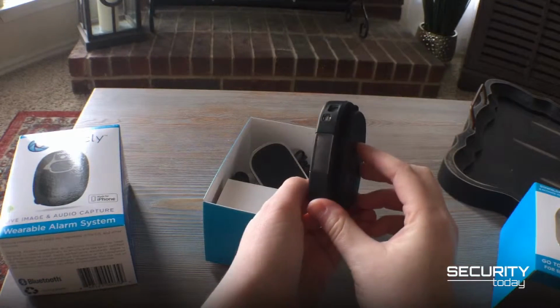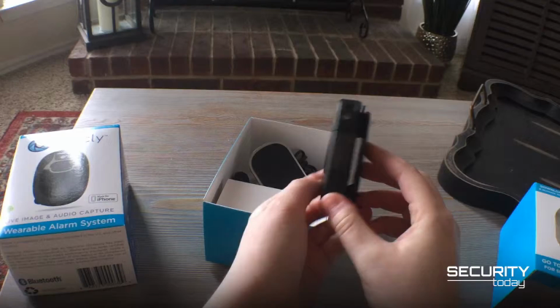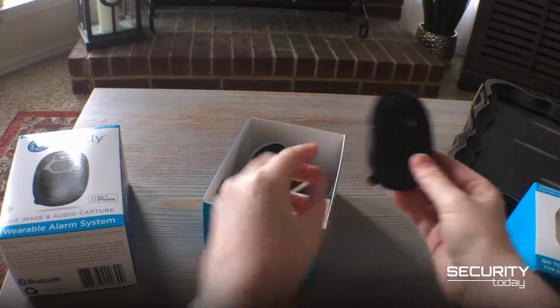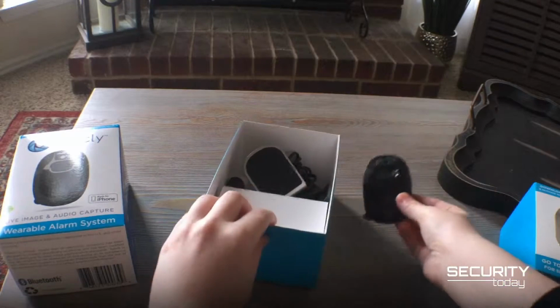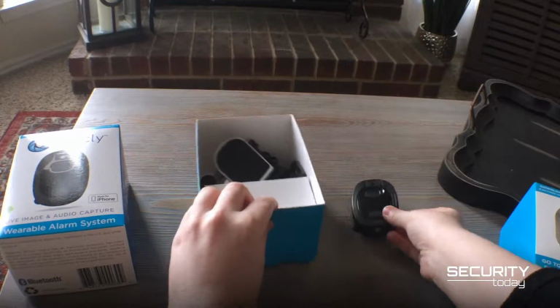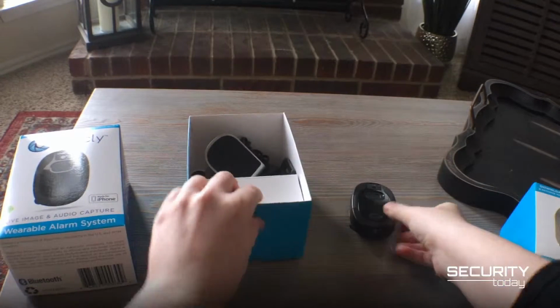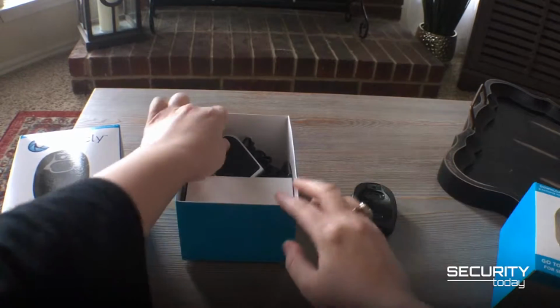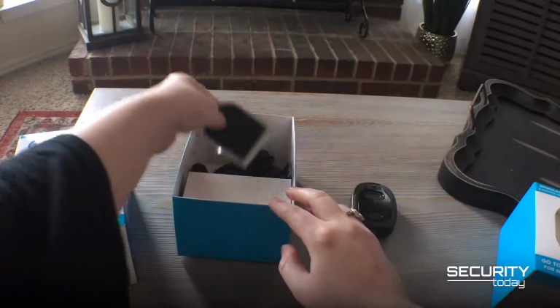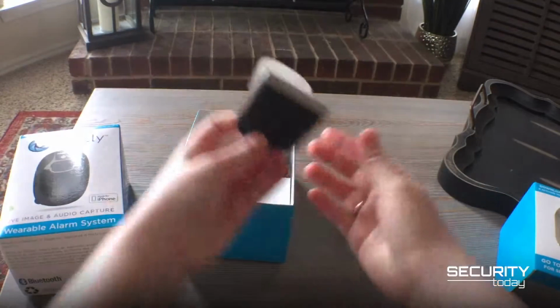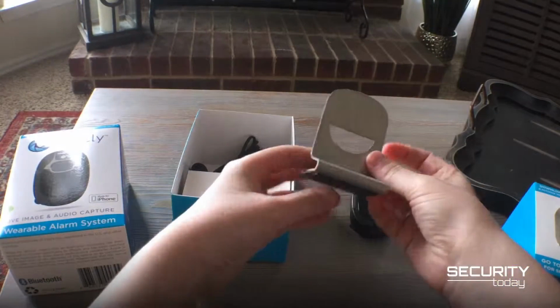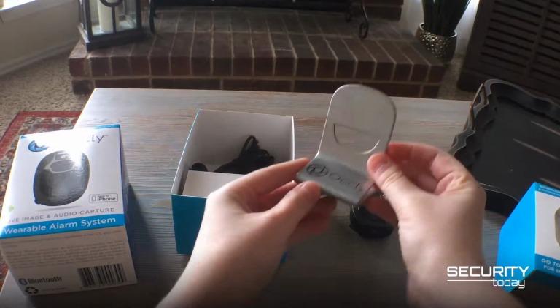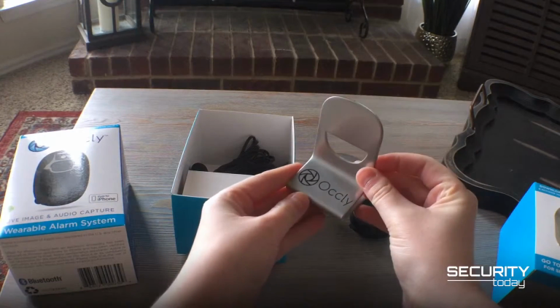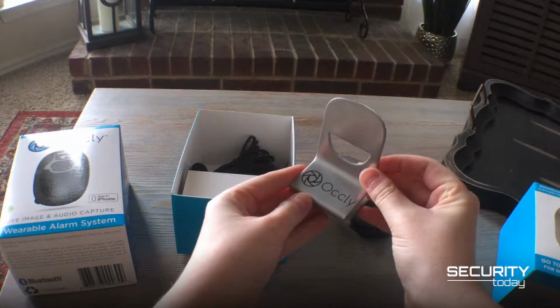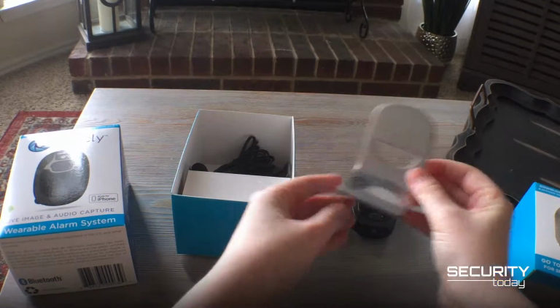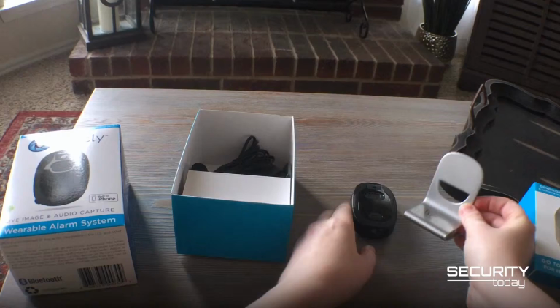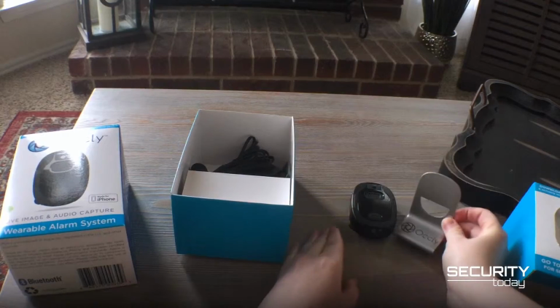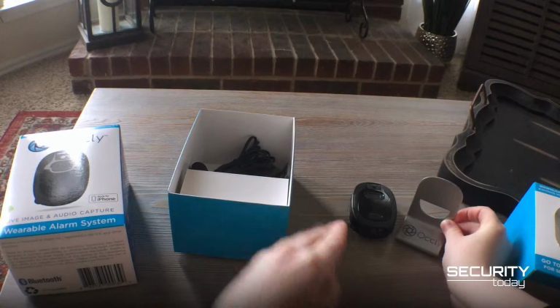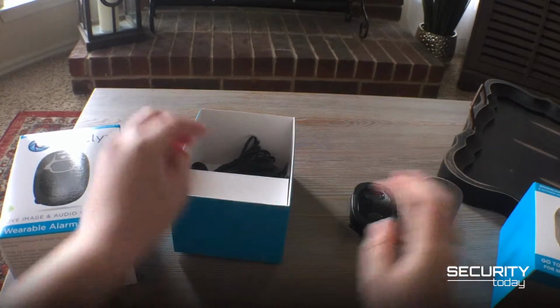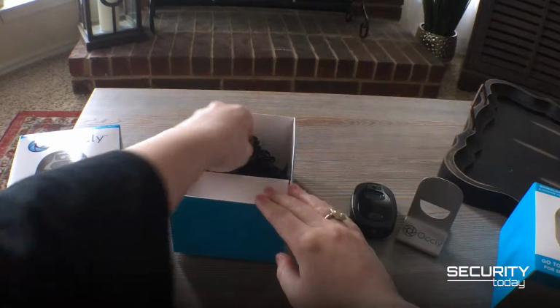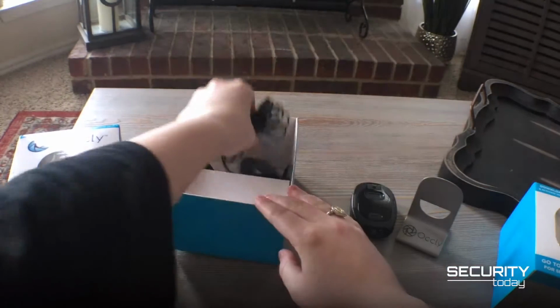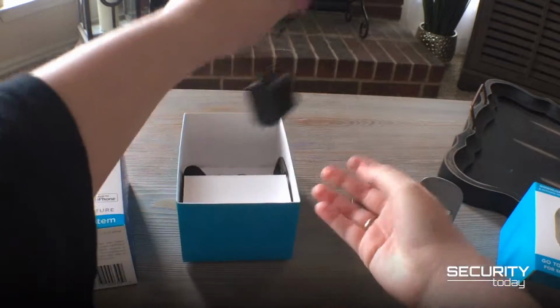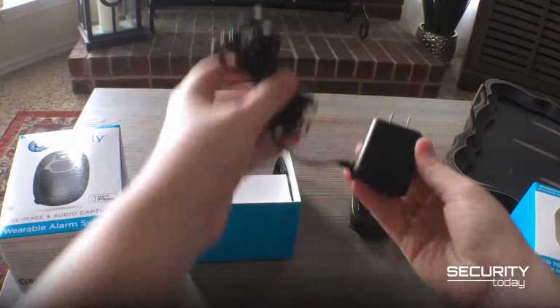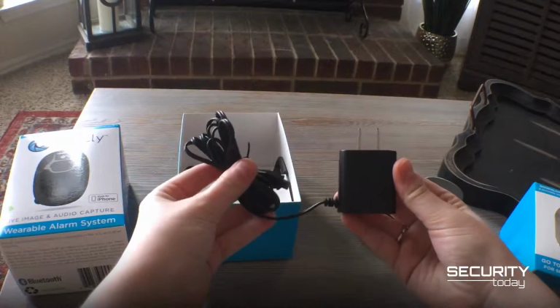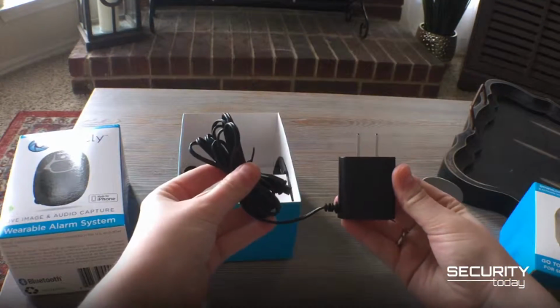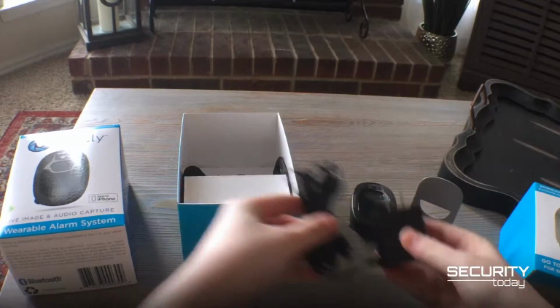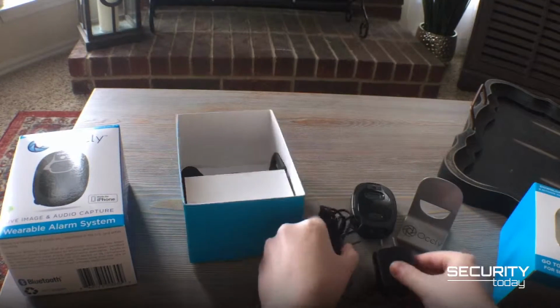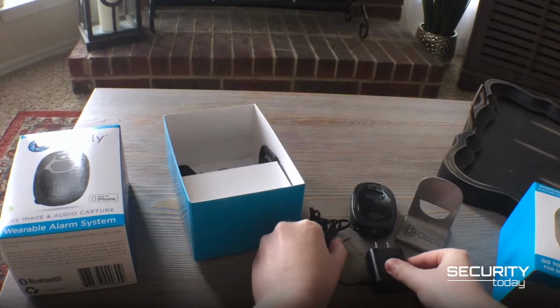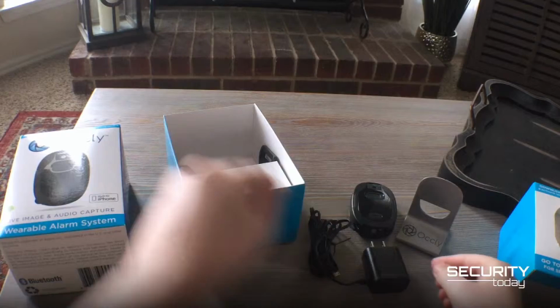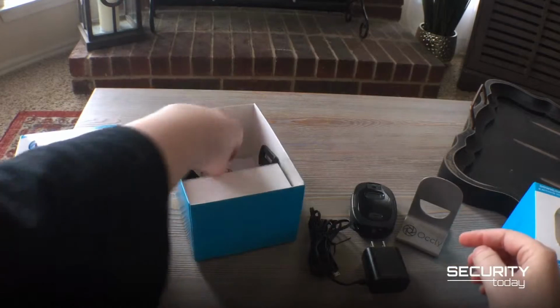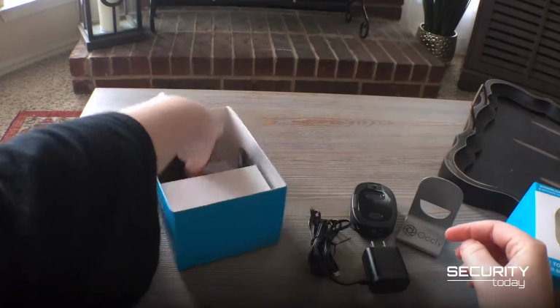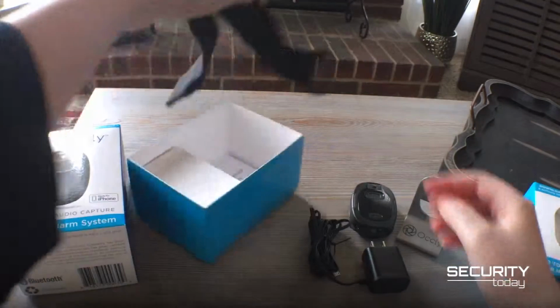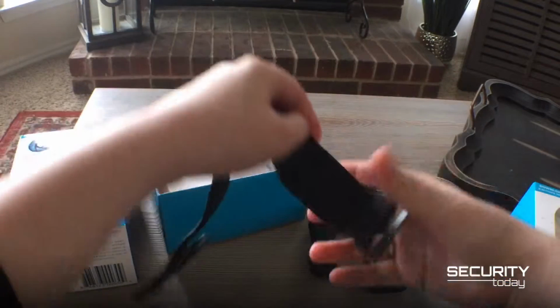Also inside the box is a start guide to give you some instruction, a power cord to give the device life, a stand to set the Ocli Blink on when charging or in home watch mode, and an arm strap that makes wearing the Blink comfortable and easy.